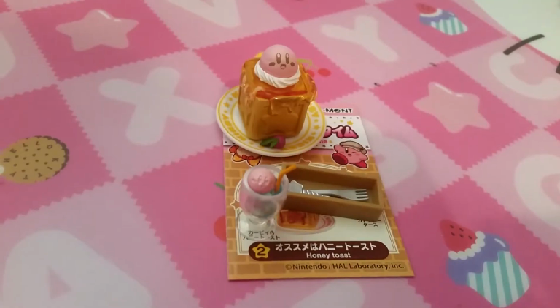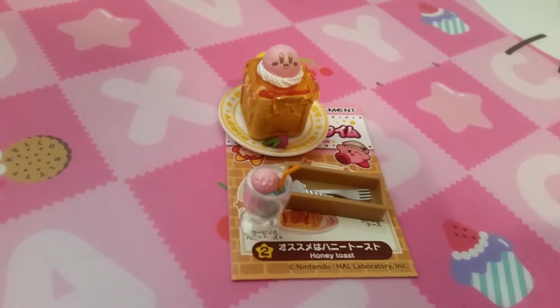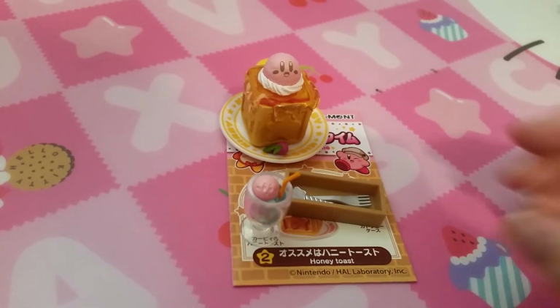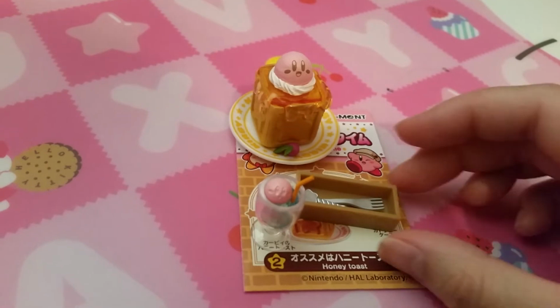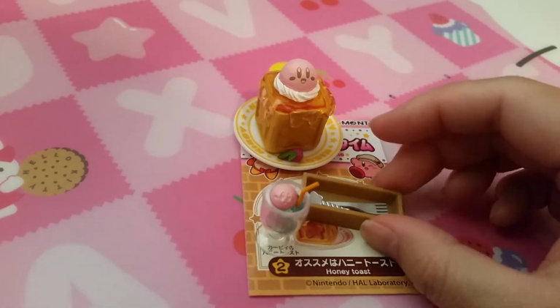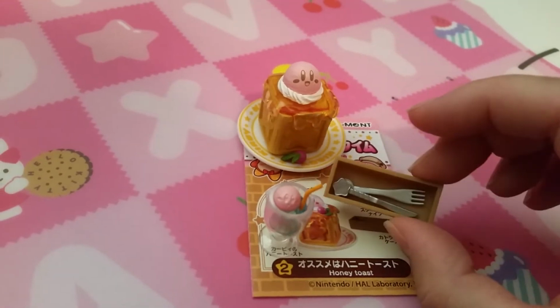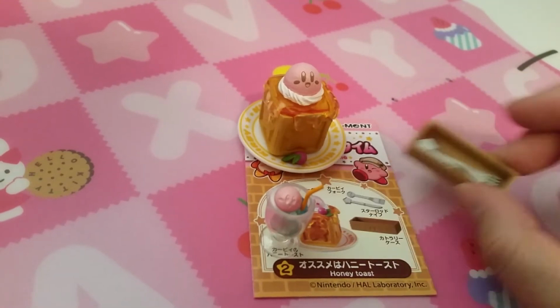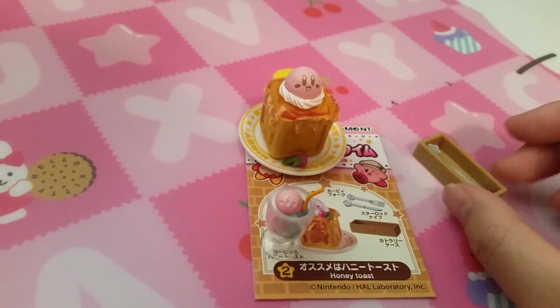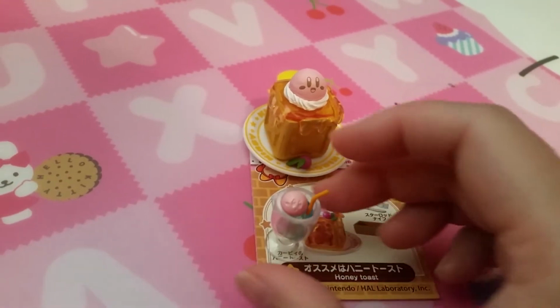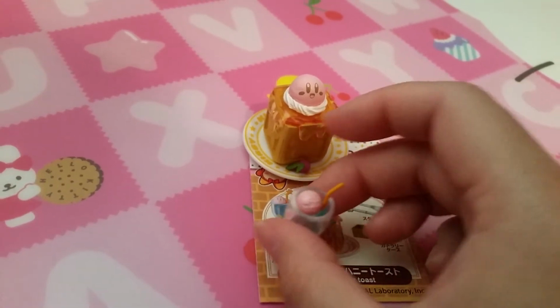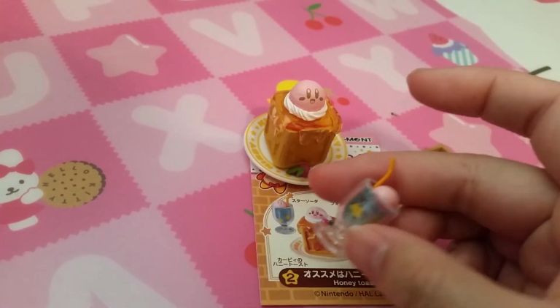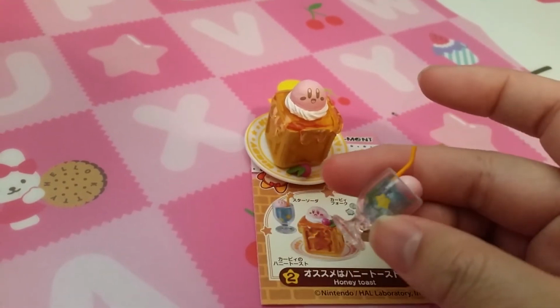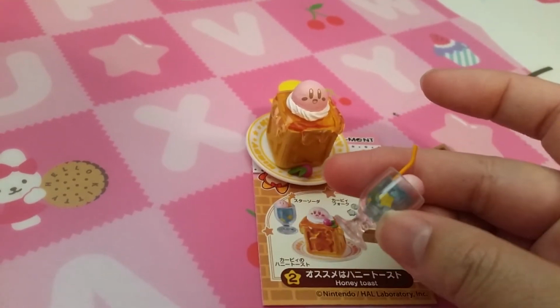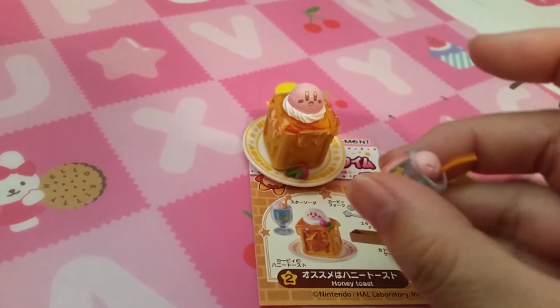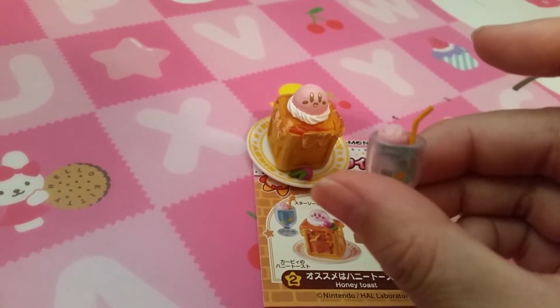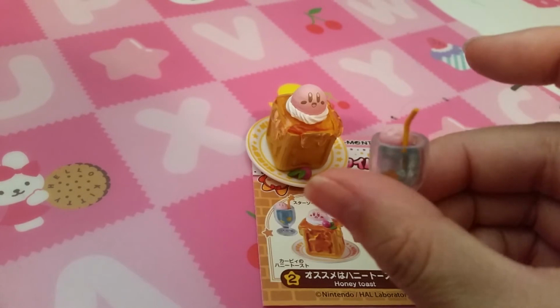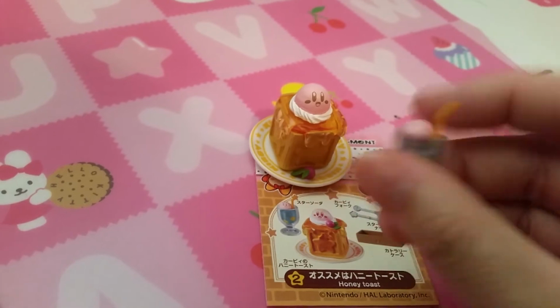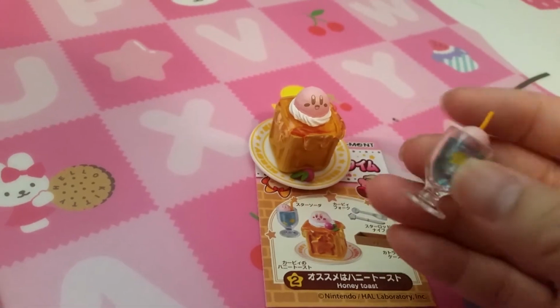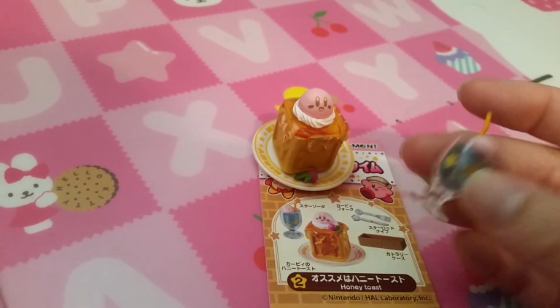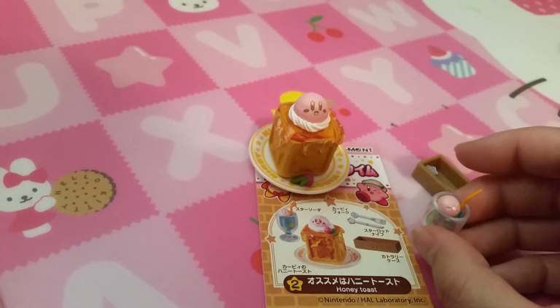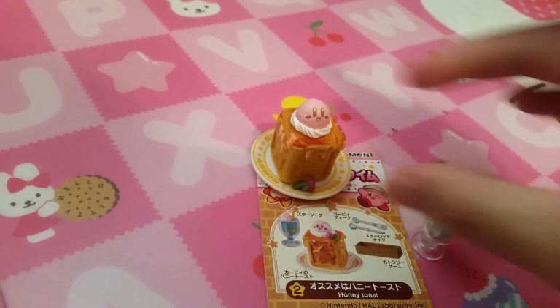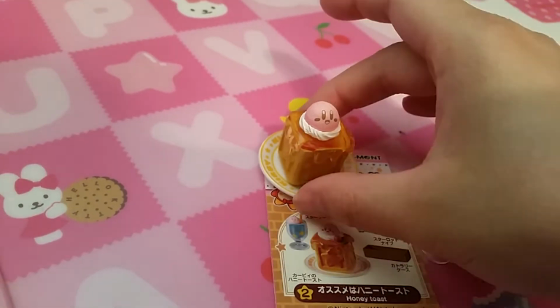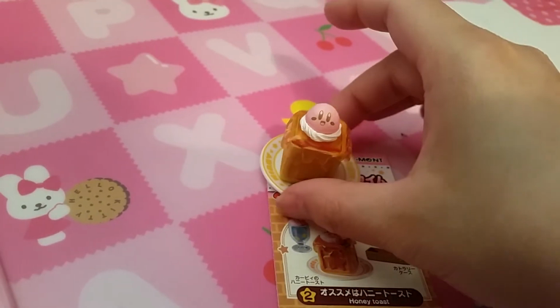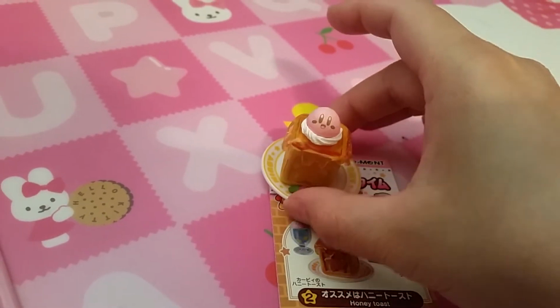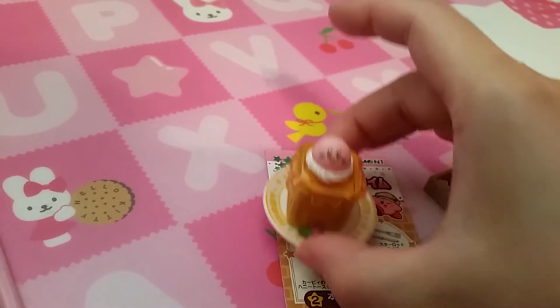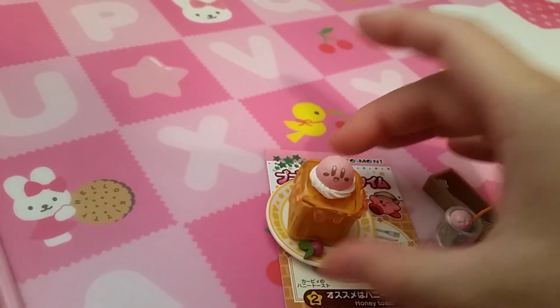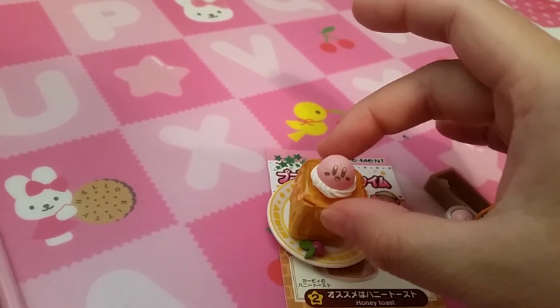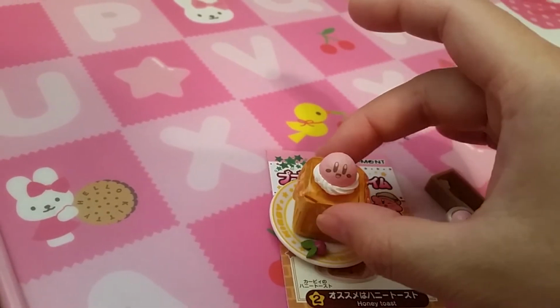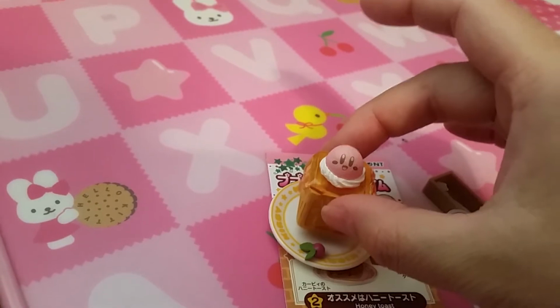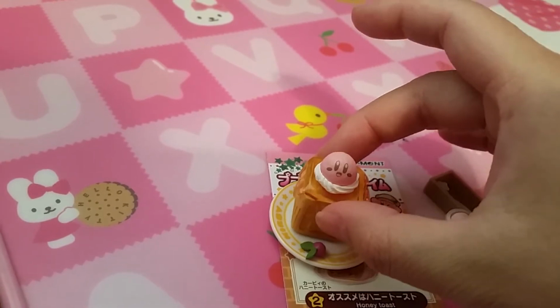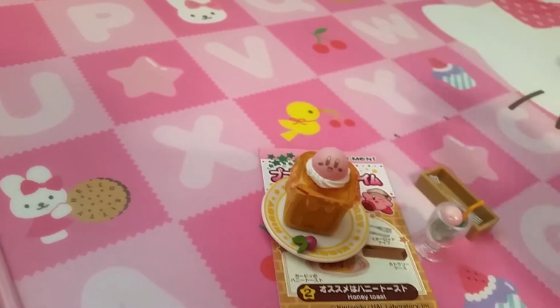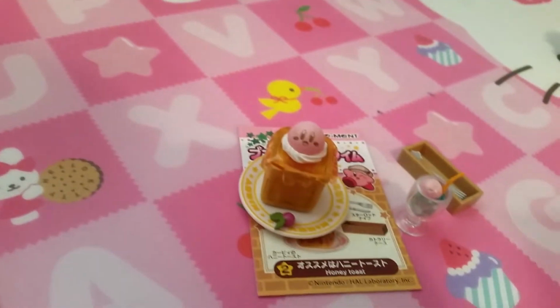Set two is Honey Toast. So you have your utensils here, an ice cream drink, and the honey toast. I haven't had a real one for a while but definitely missing honey toast.